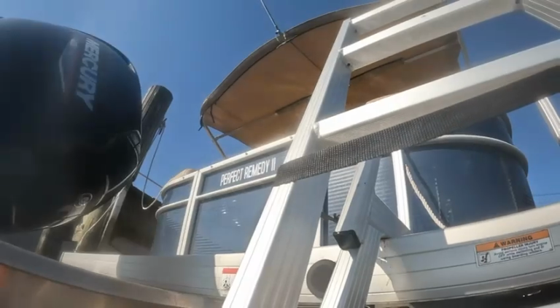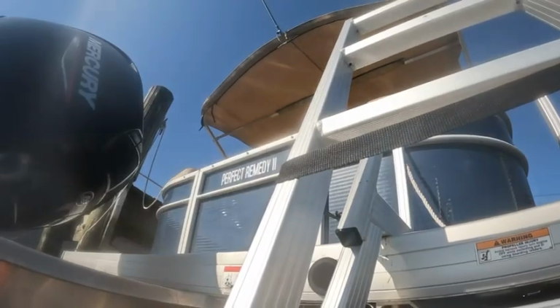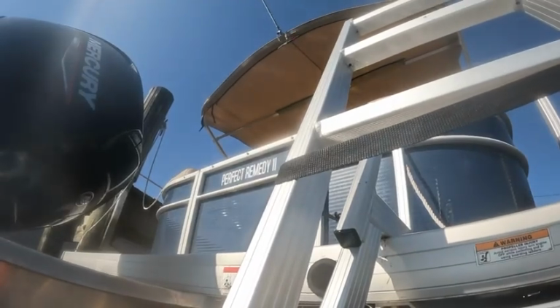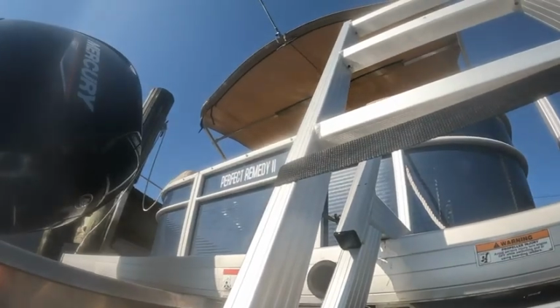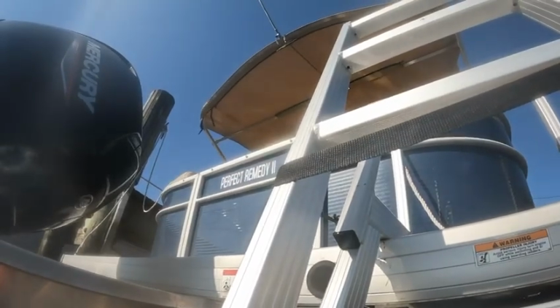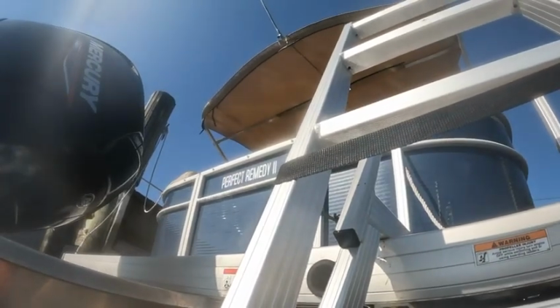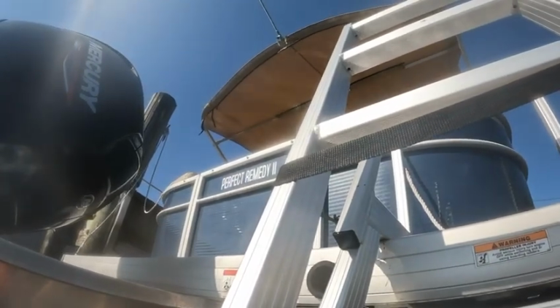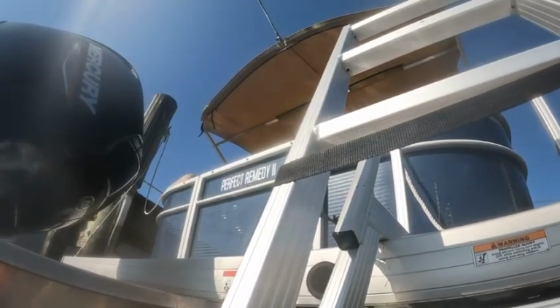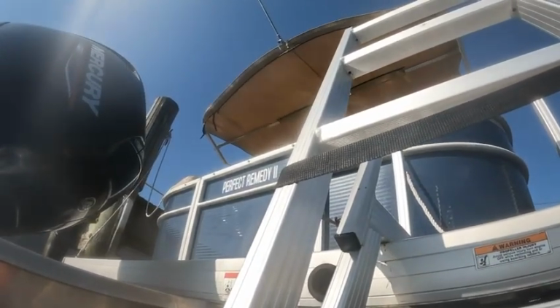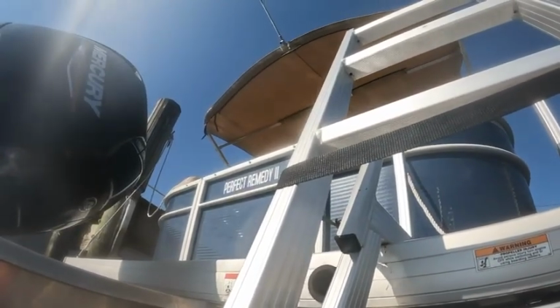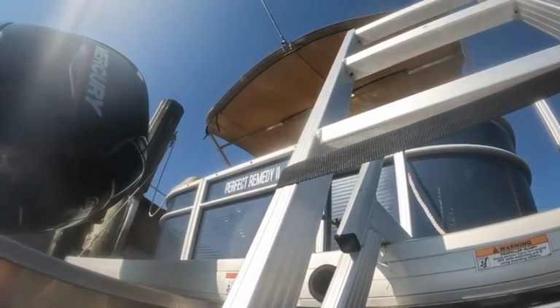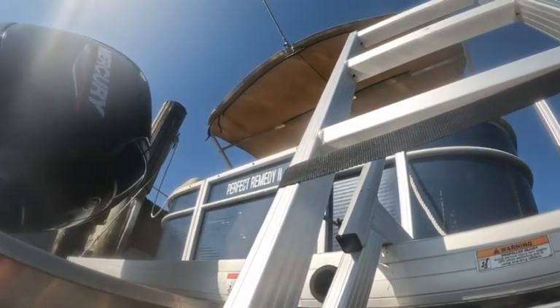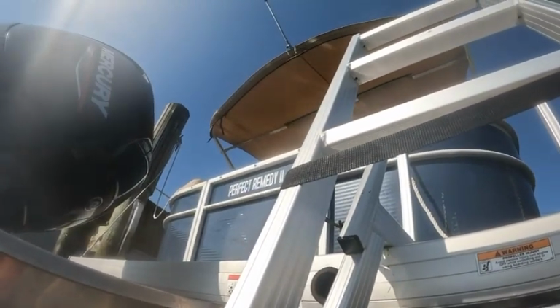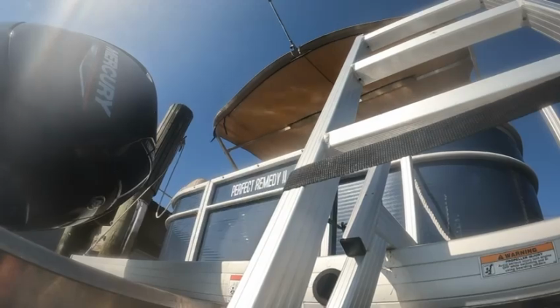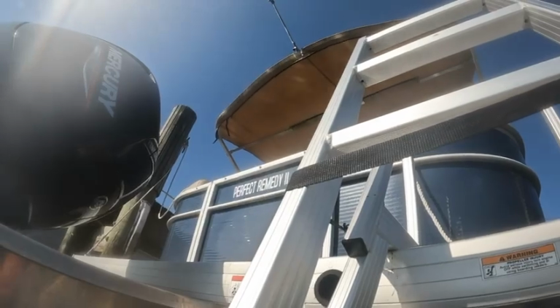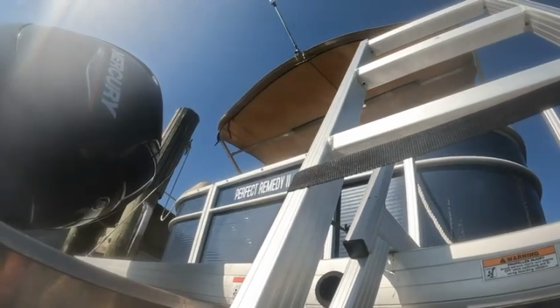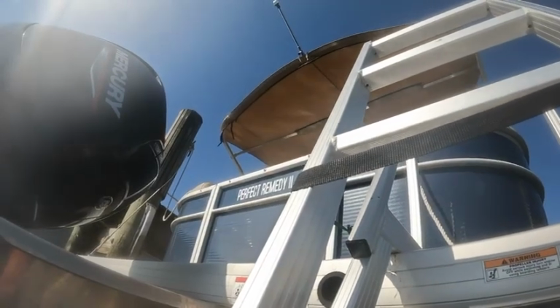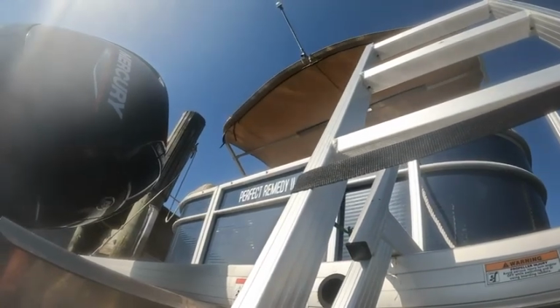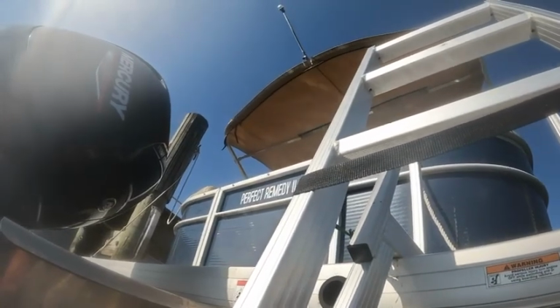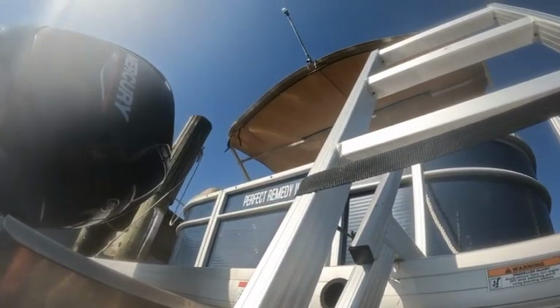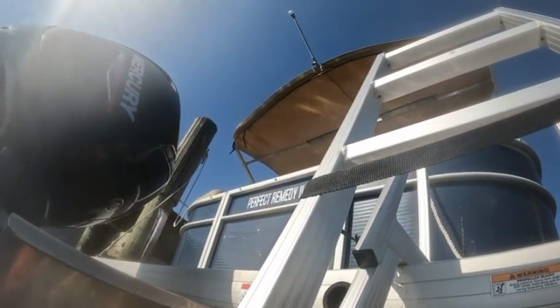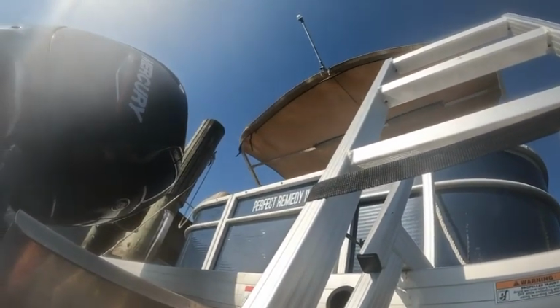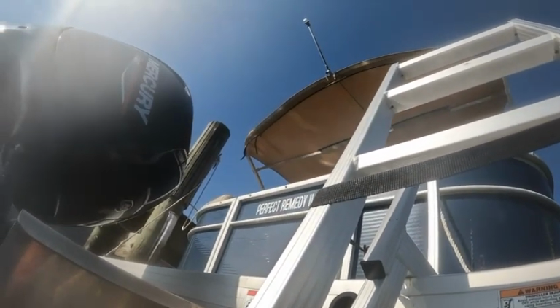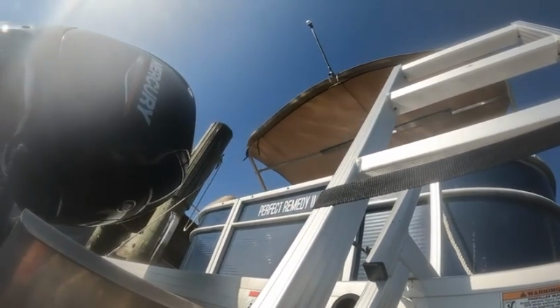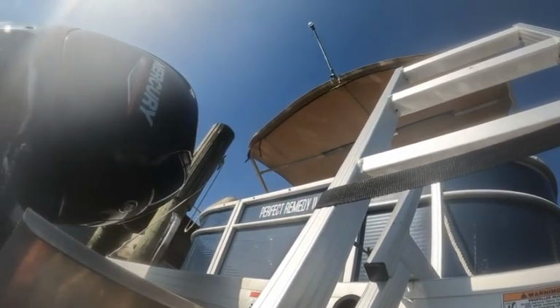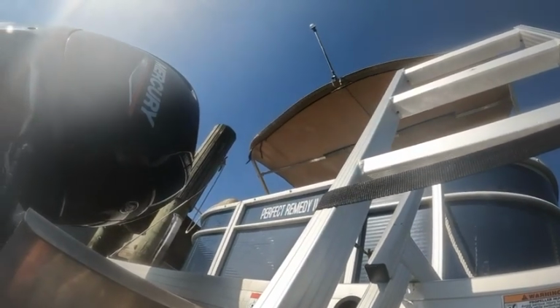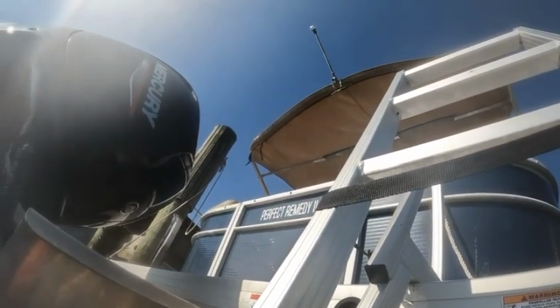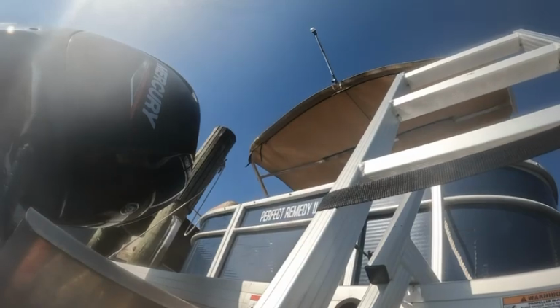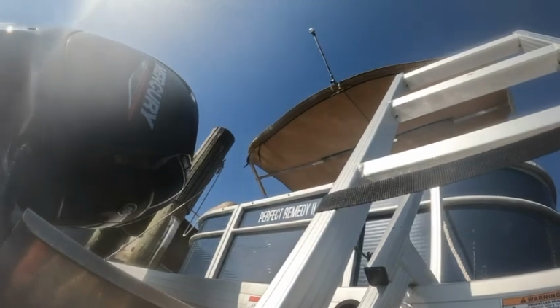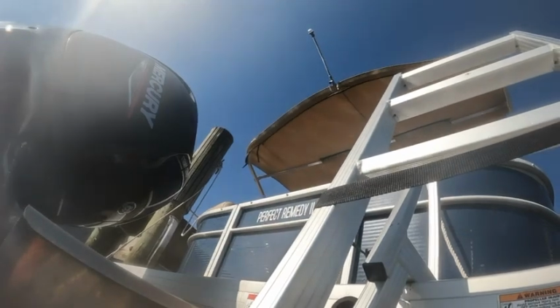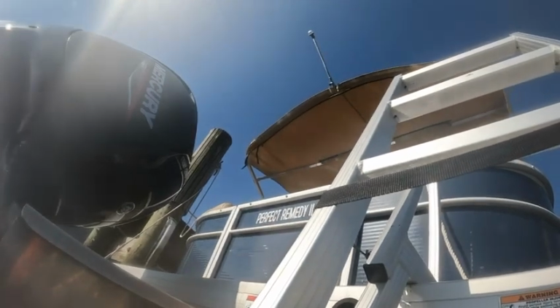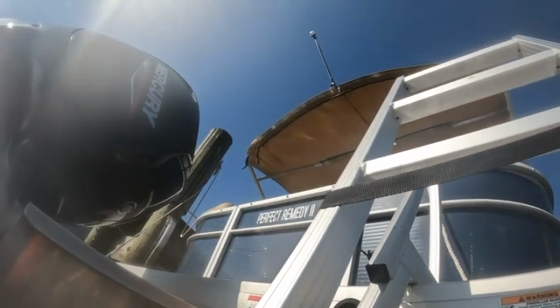This is John Adam here with DS Dive. Today is August 11th, 2024, and I'm going to do an after-cleaning video for you, Perfect Remedy.